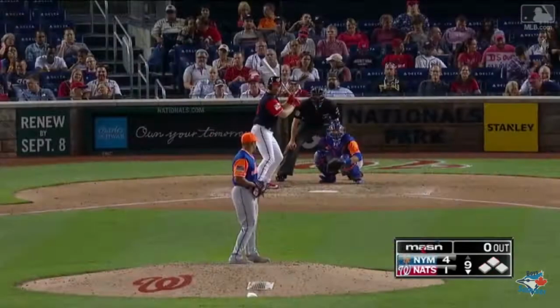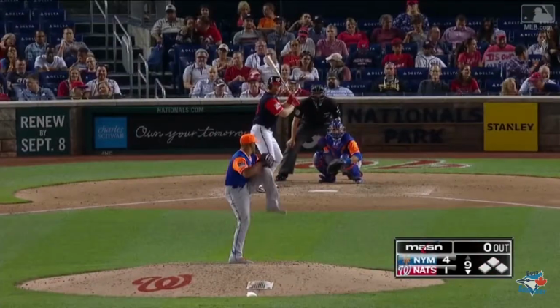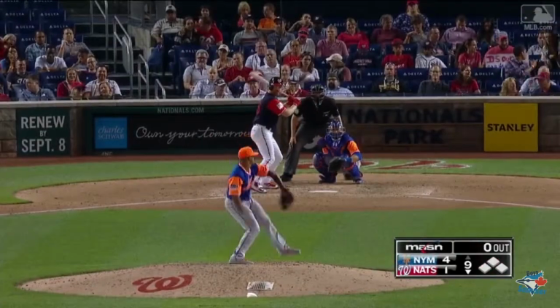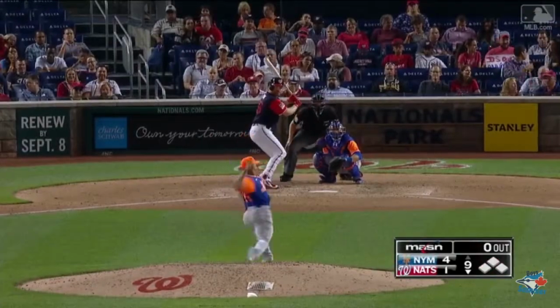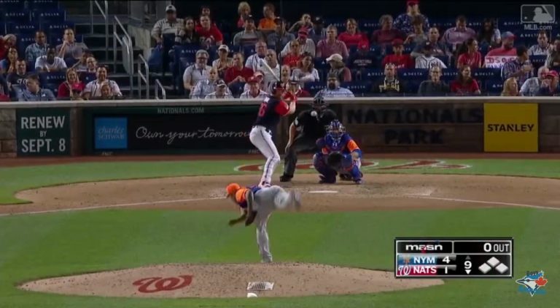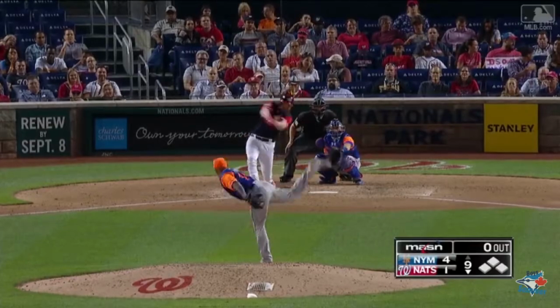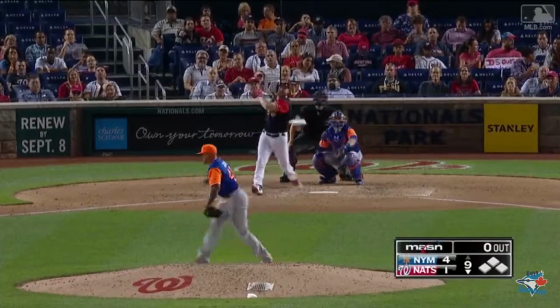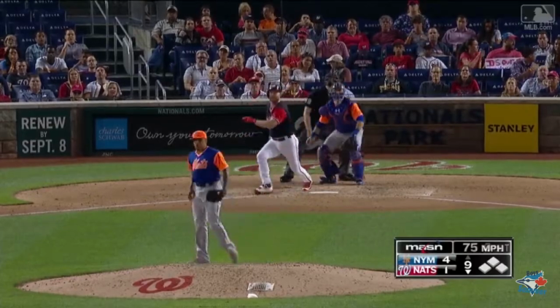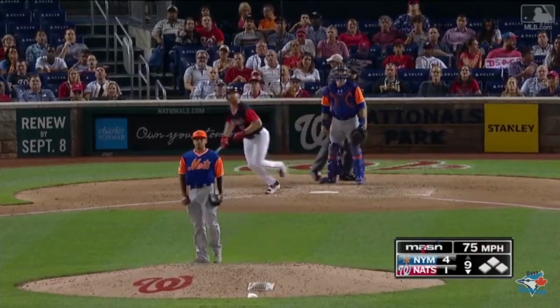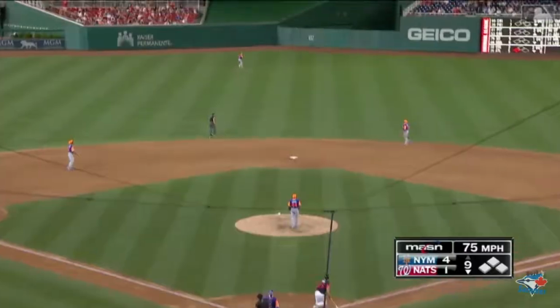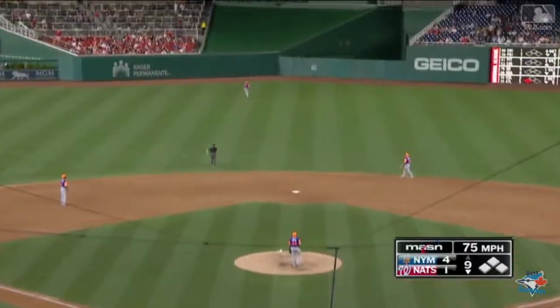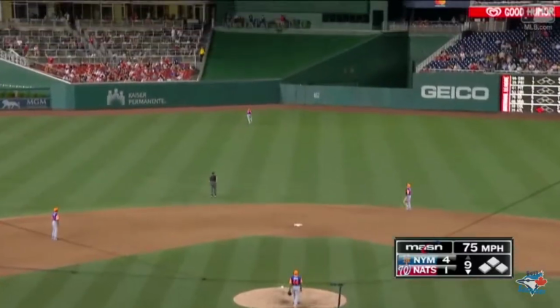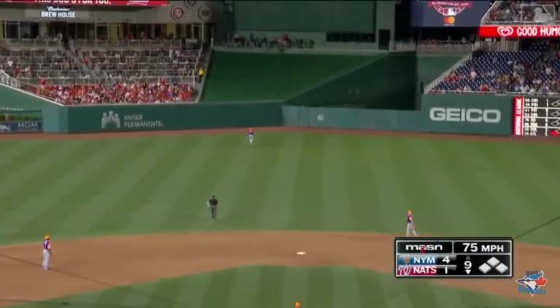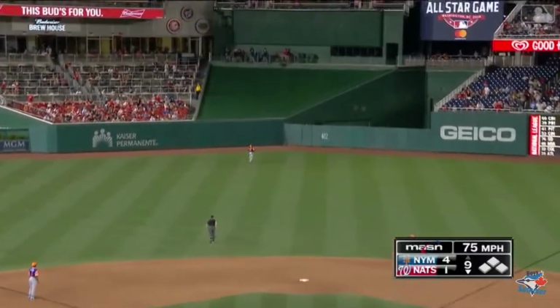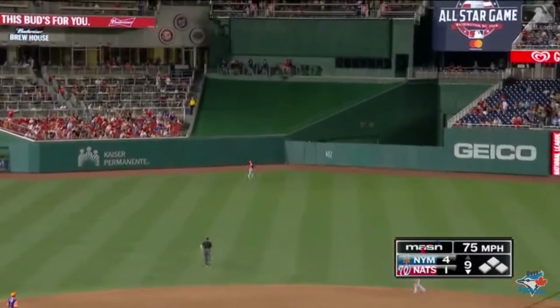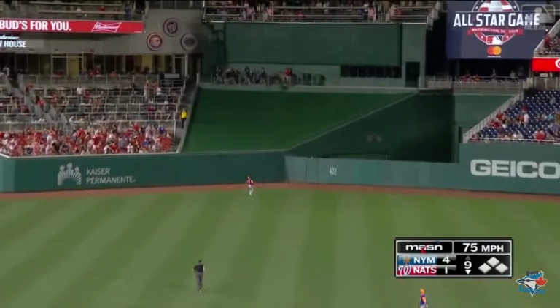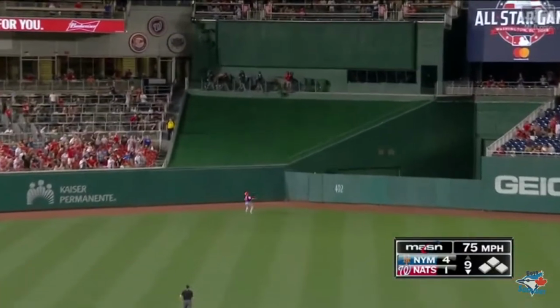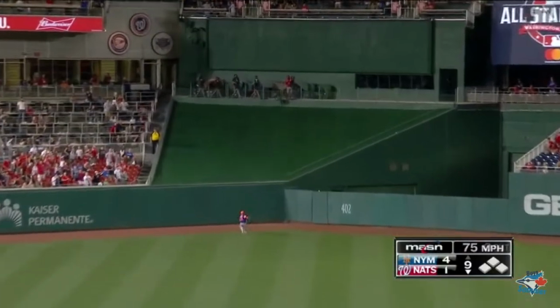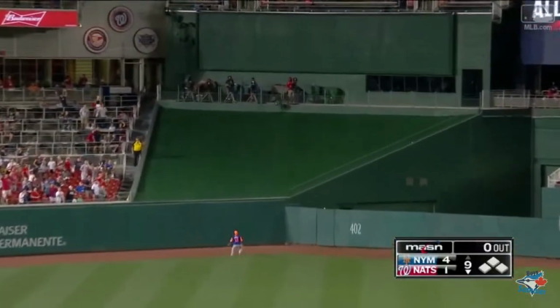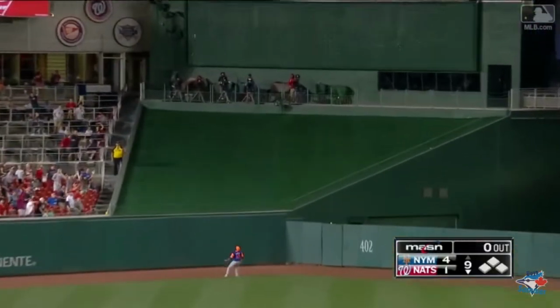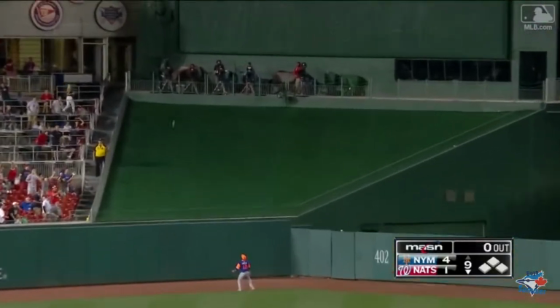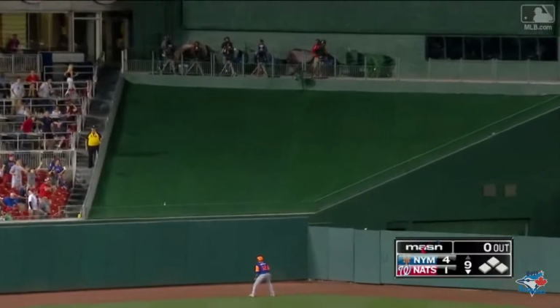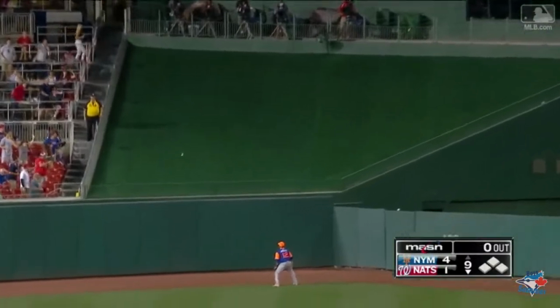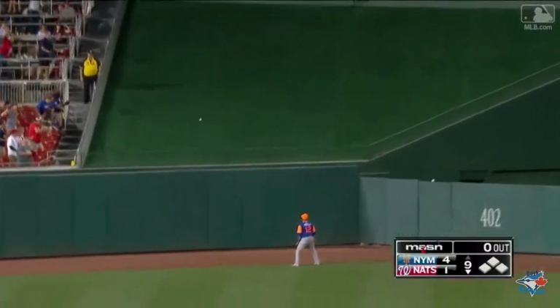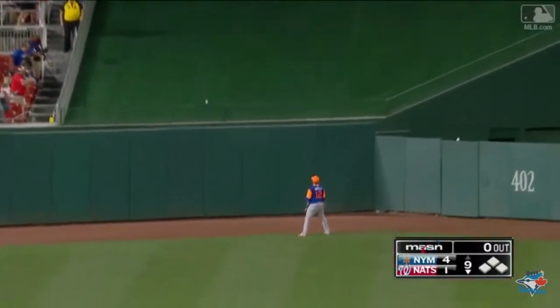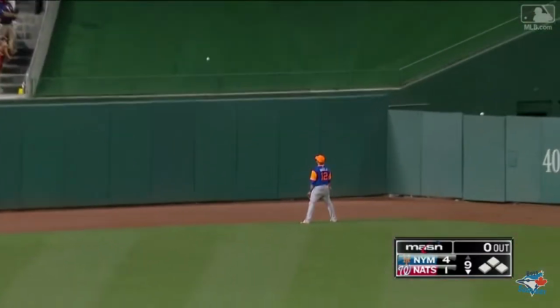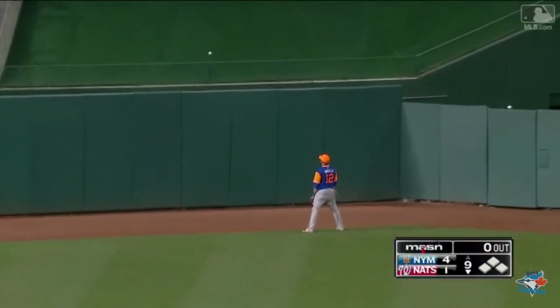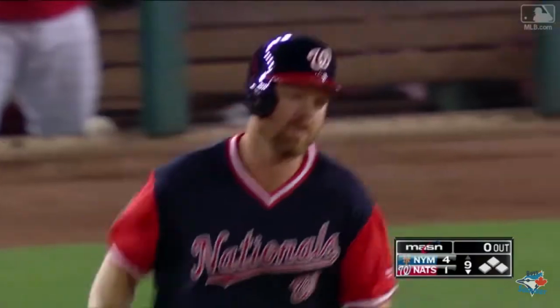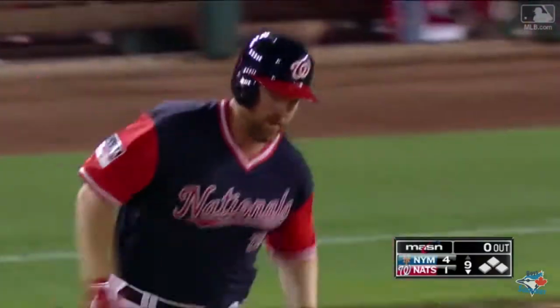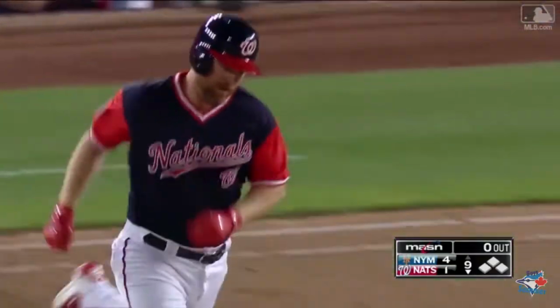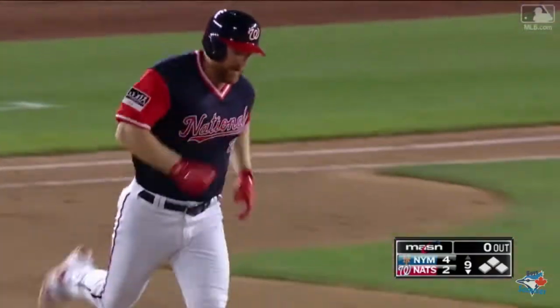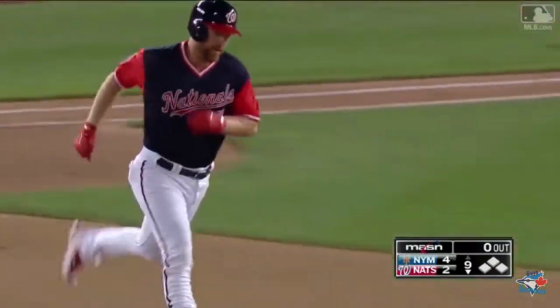And Adam Lind — first pitch. Adam Lind, deep center. See you later. It's a 4-2 game.